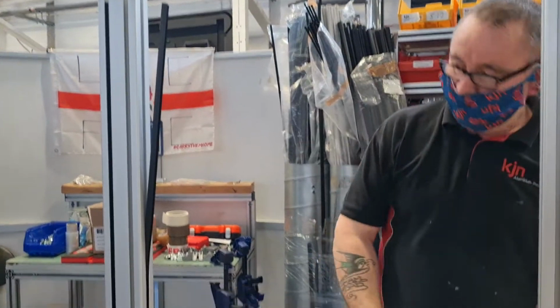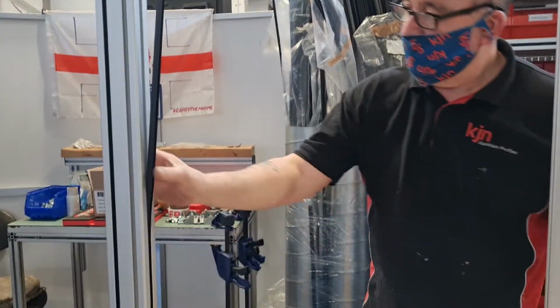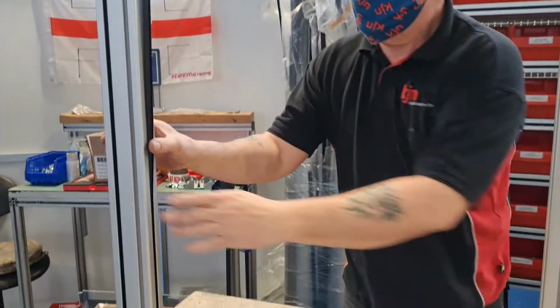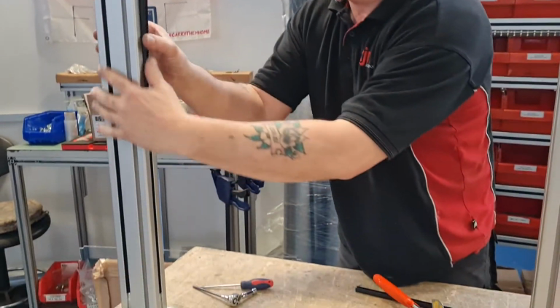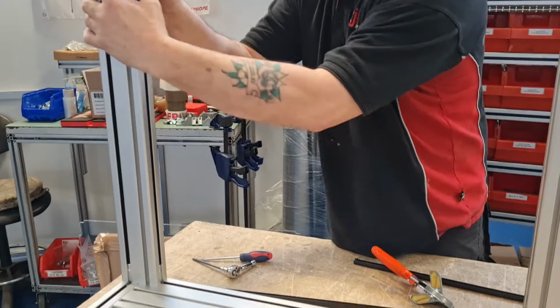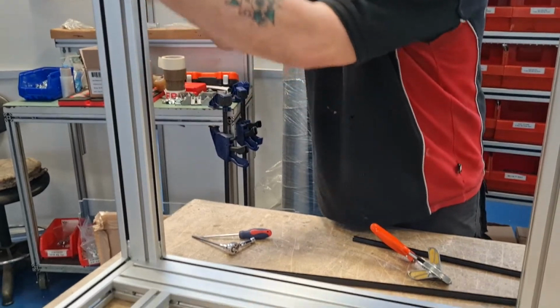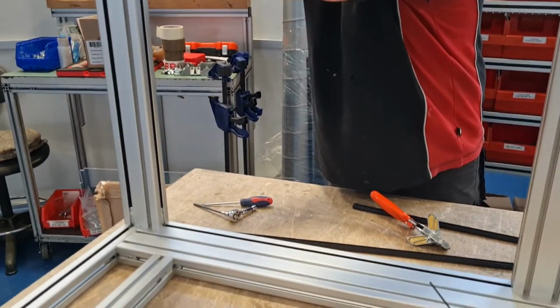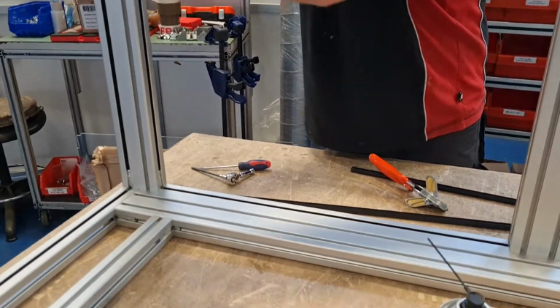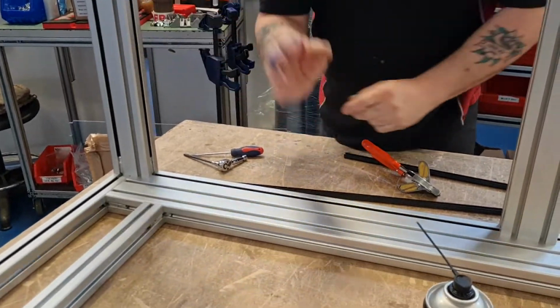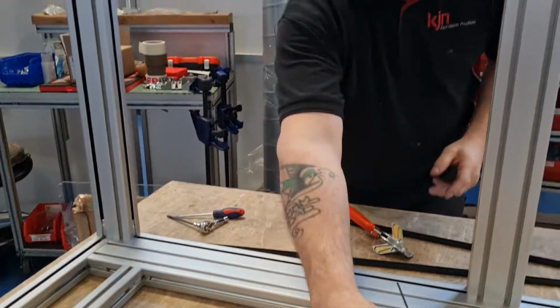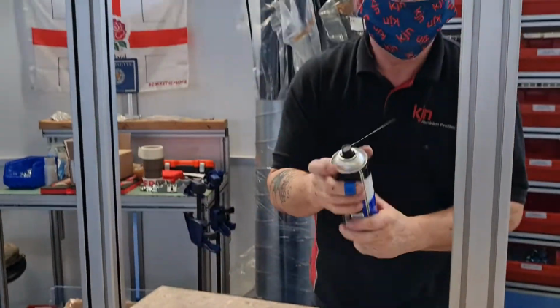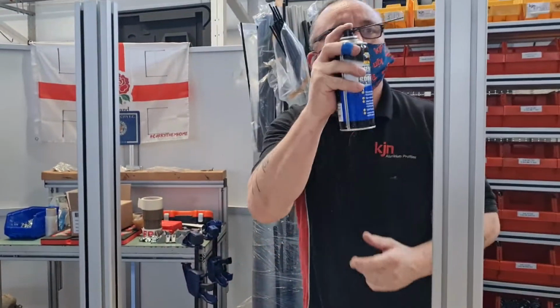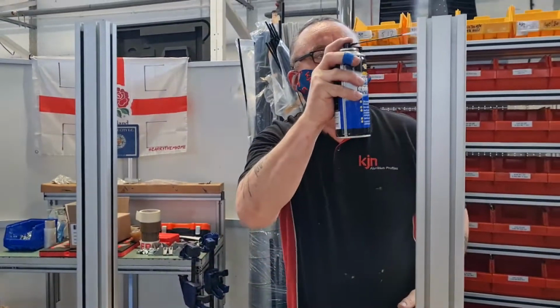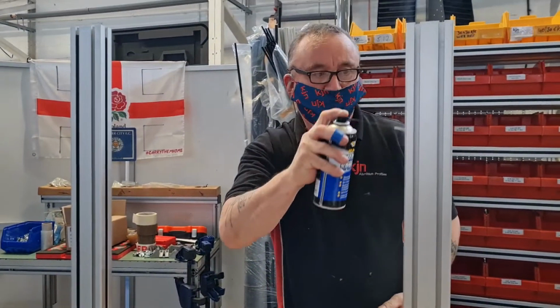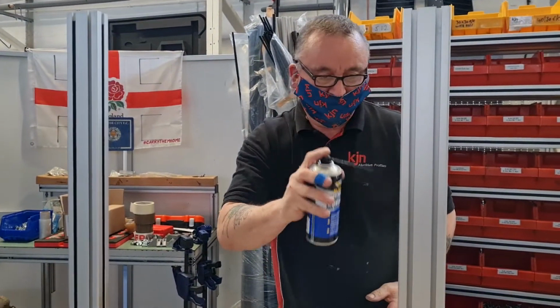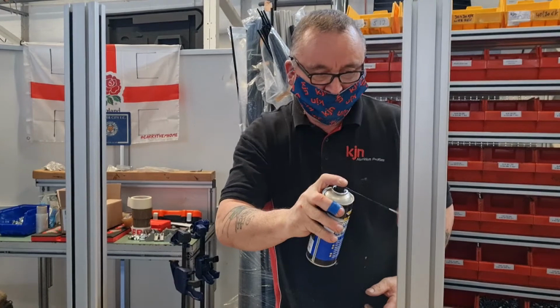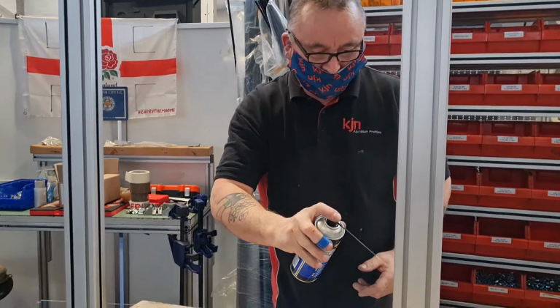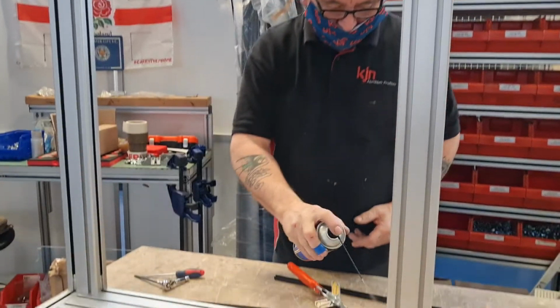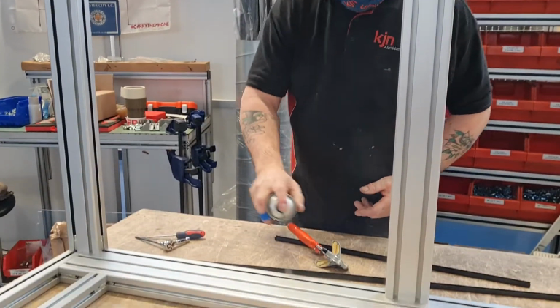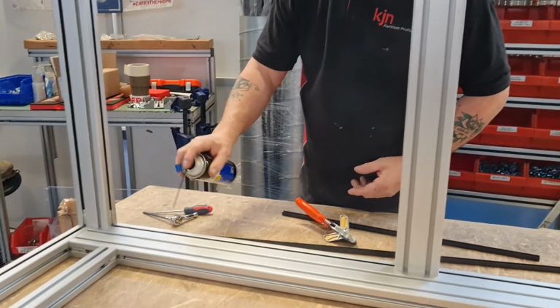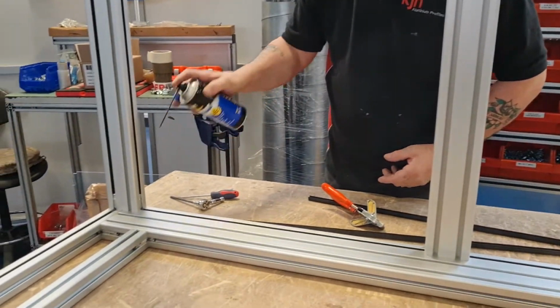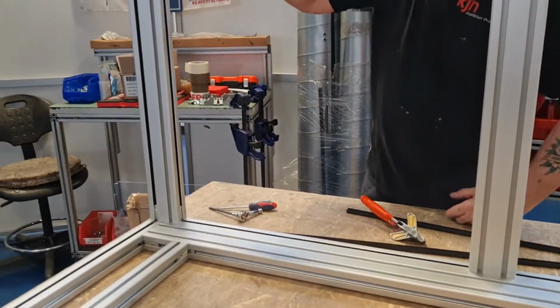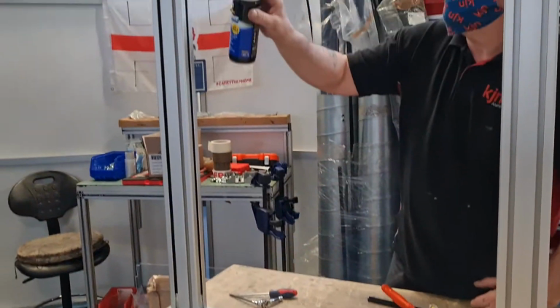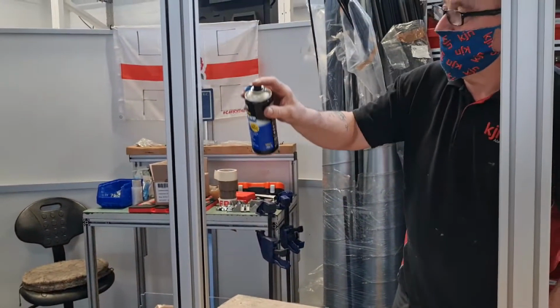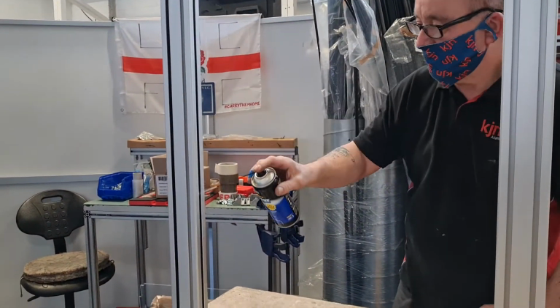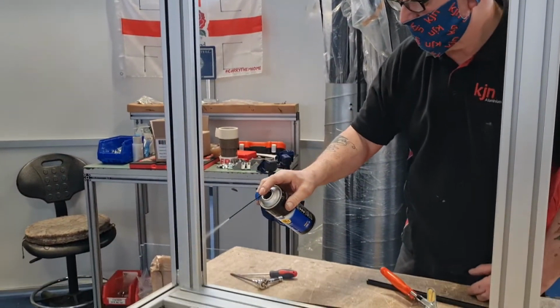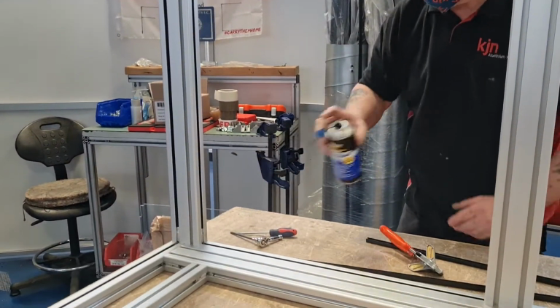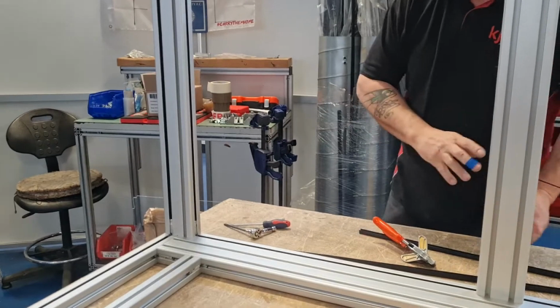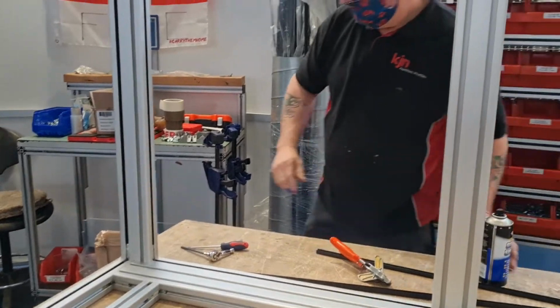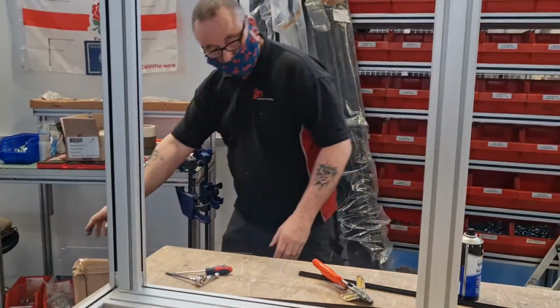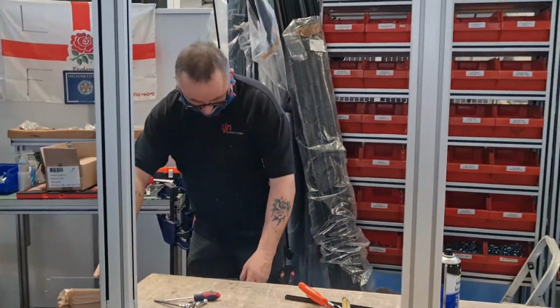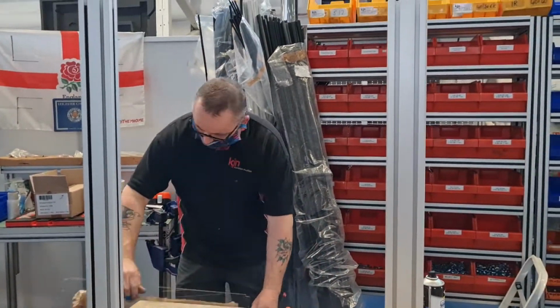This particular framework is actually built from our IR 40x80 profile. We're now using some silicone spray, which just helps with guiding the panels in when mounting.